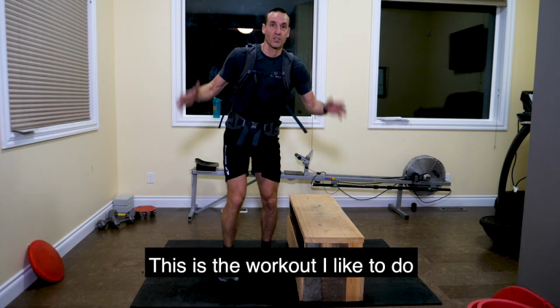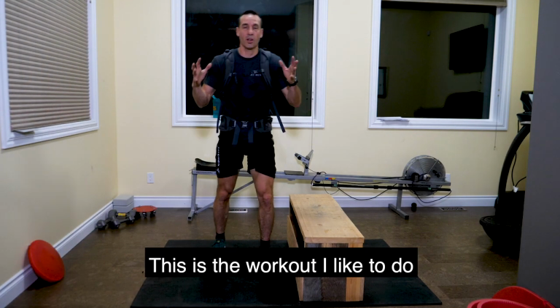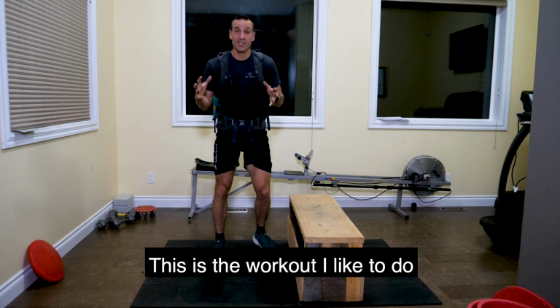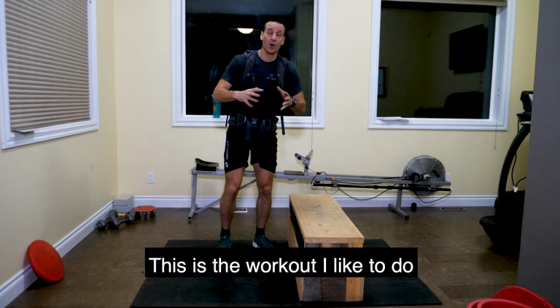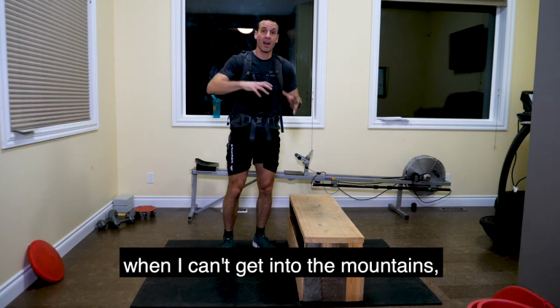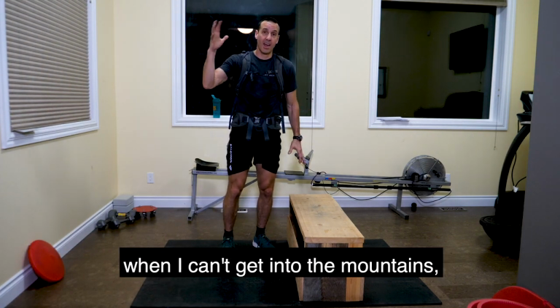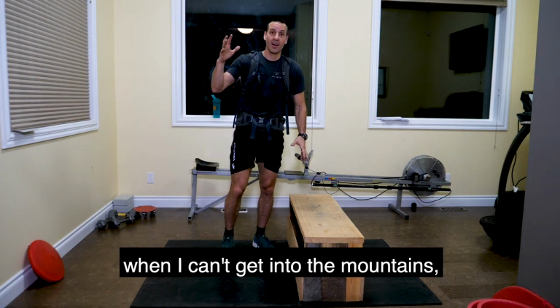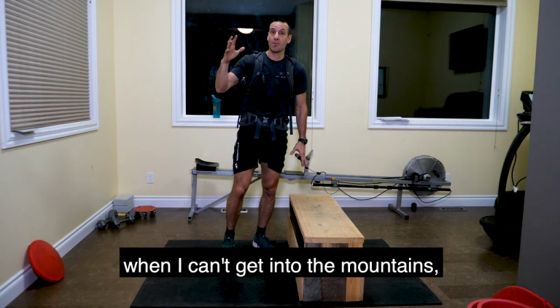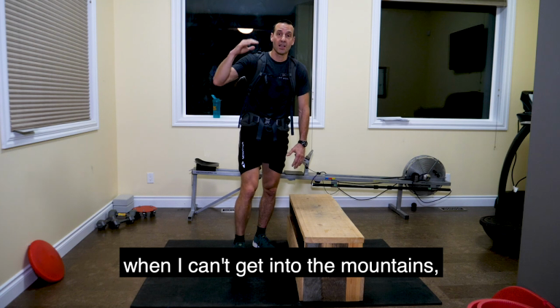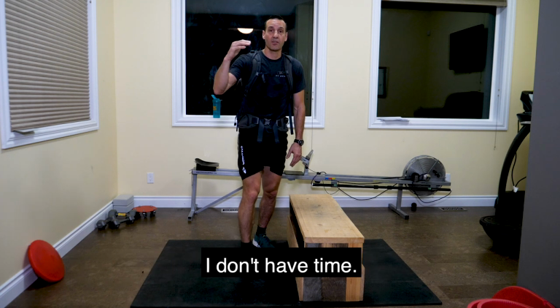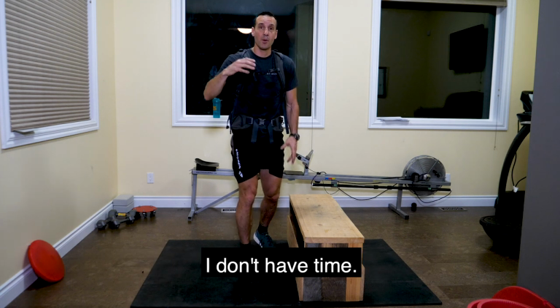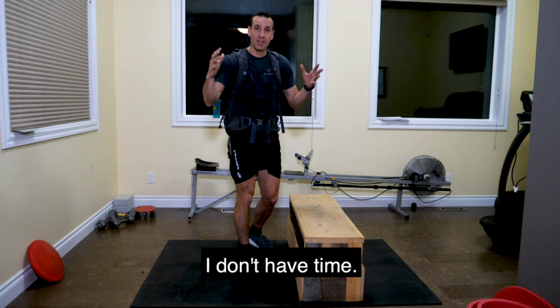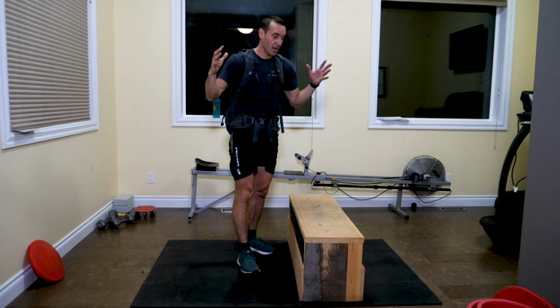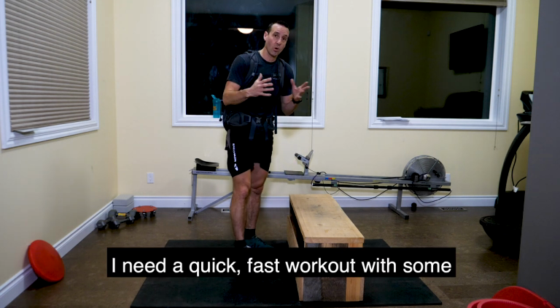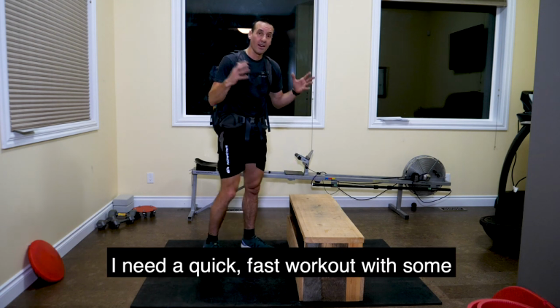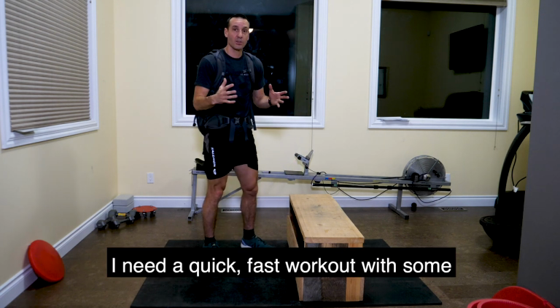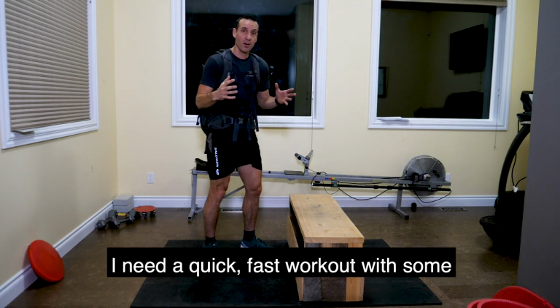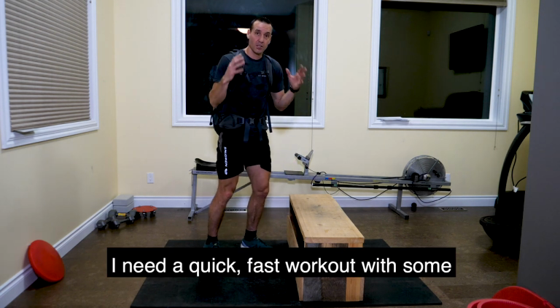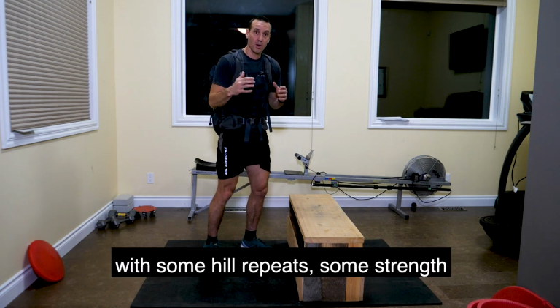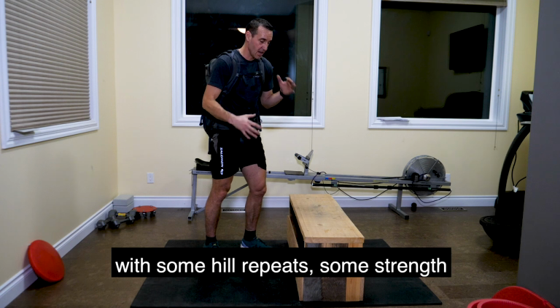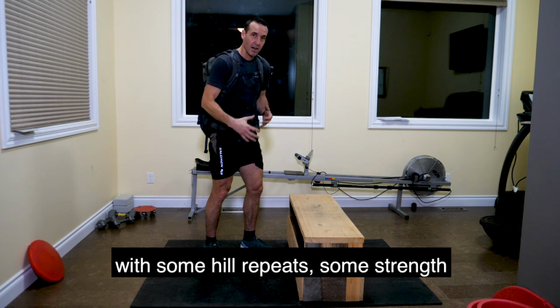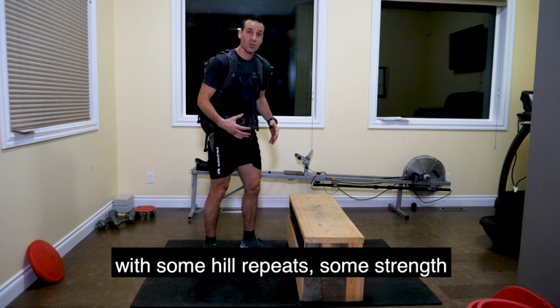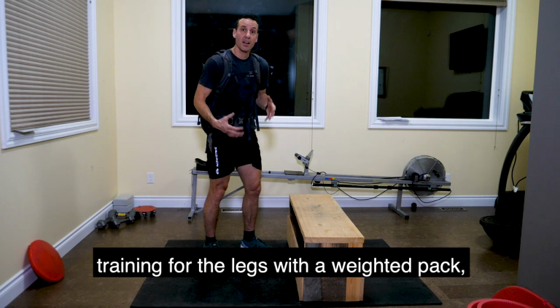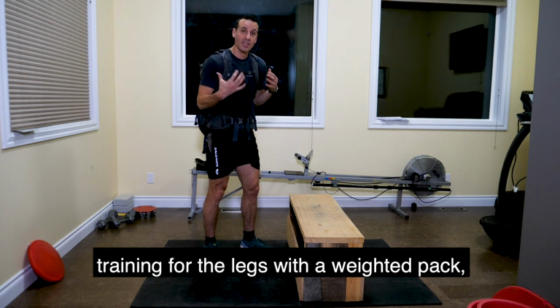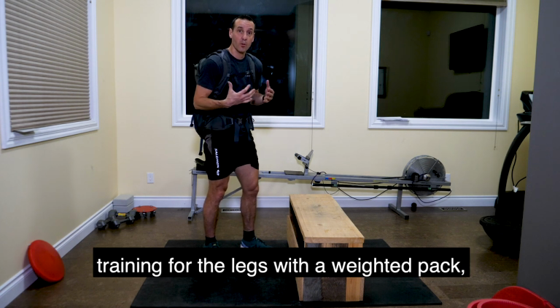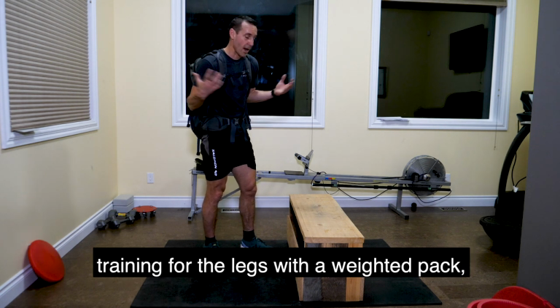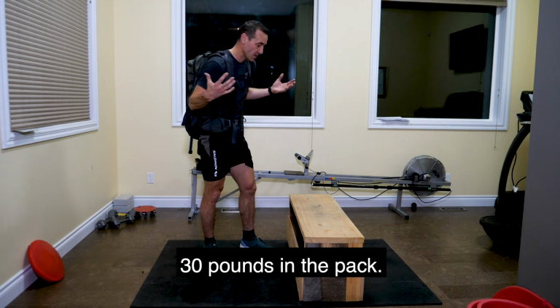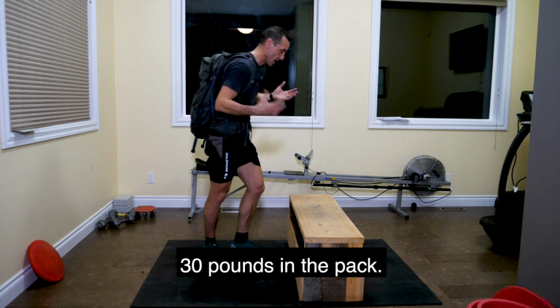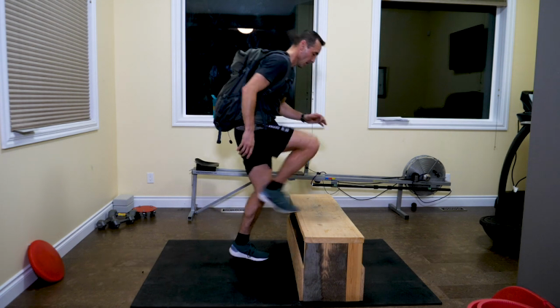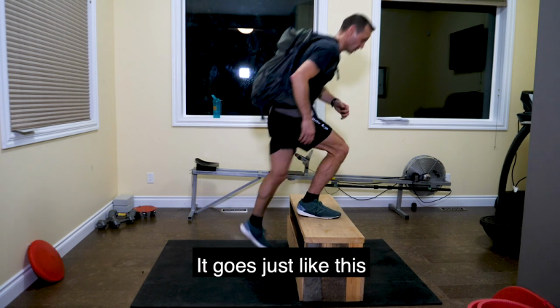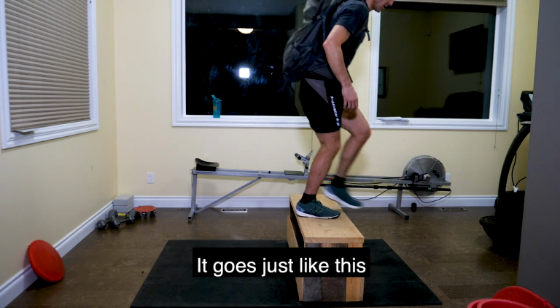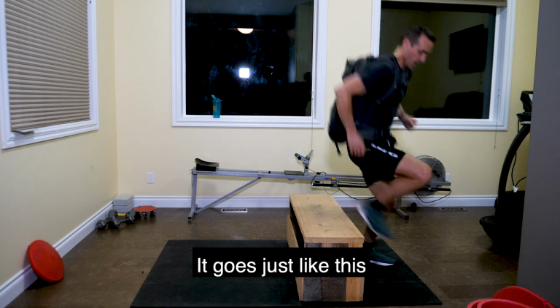This is a workout I like to do when I can't get in the mountains and I don't have time. It's just a quick, fast workout with some hill repeats. There's some strength training in the legs with a bit of a weighted pack — 30 pounds in the back.